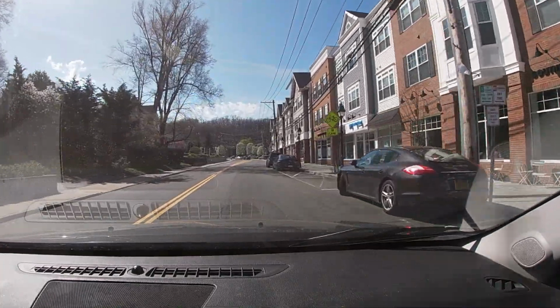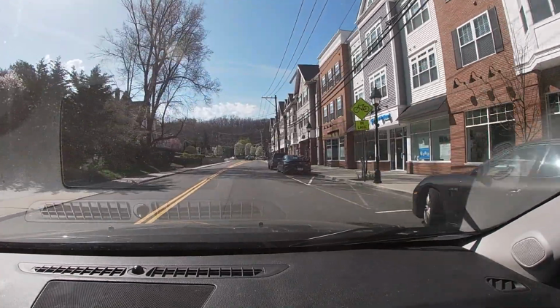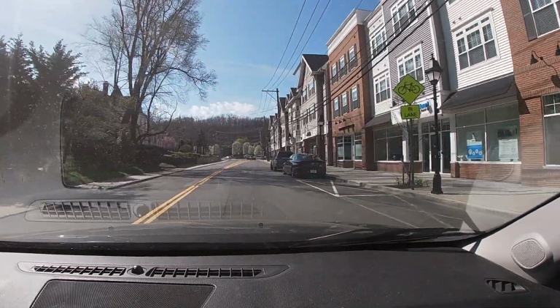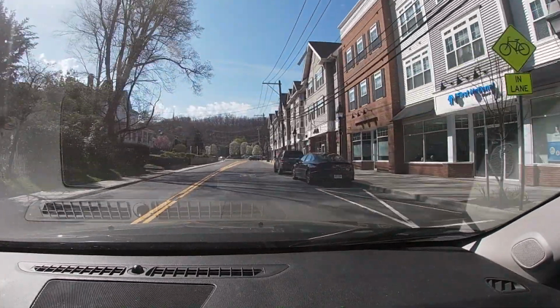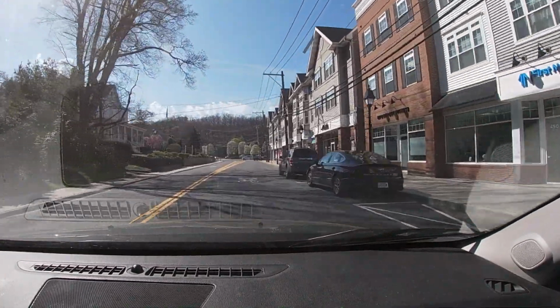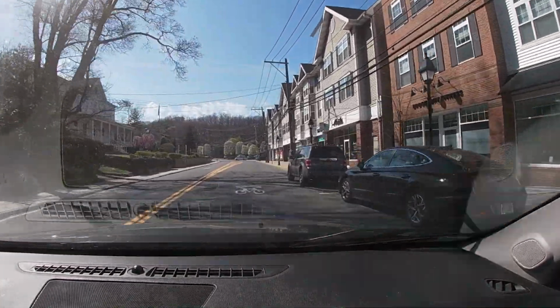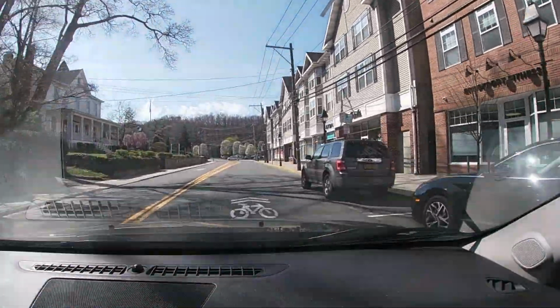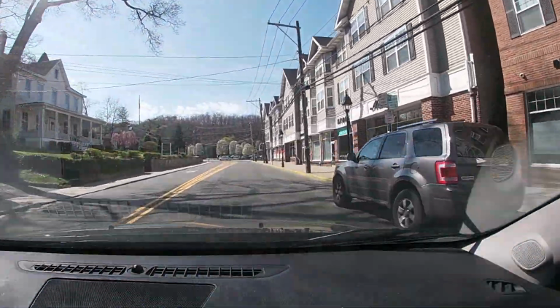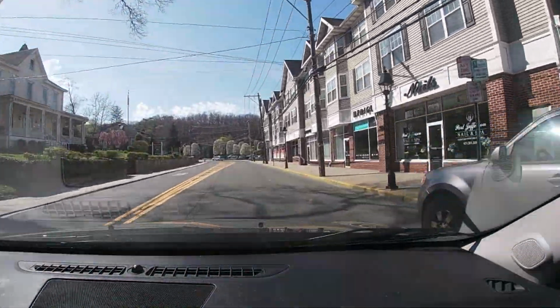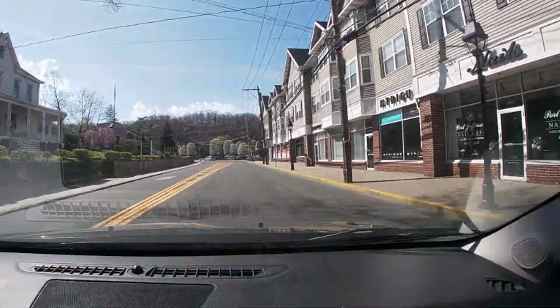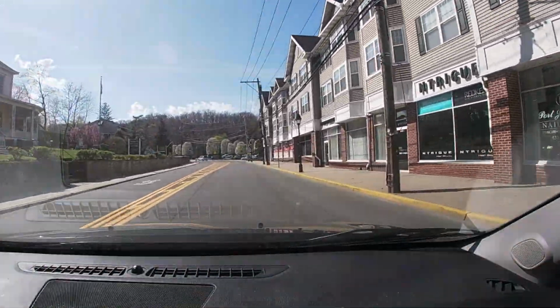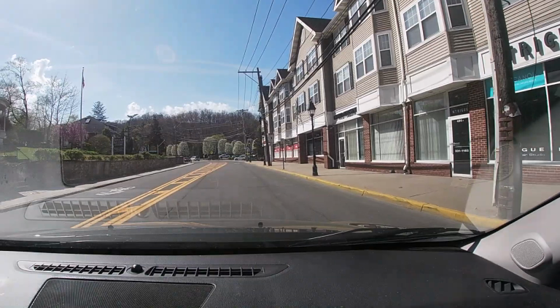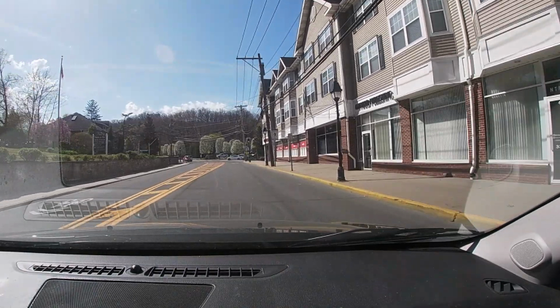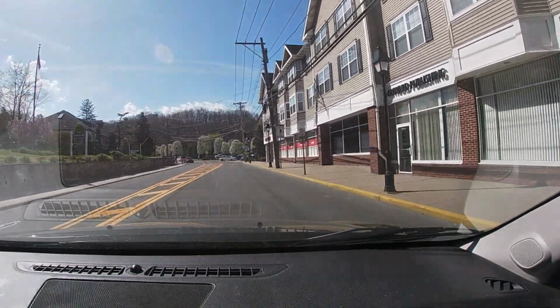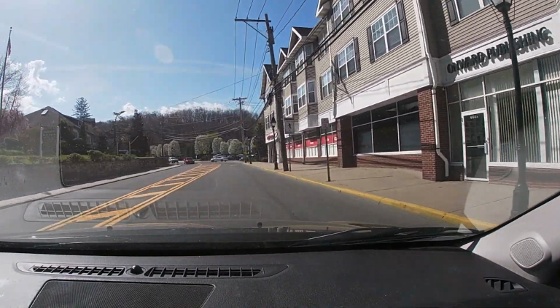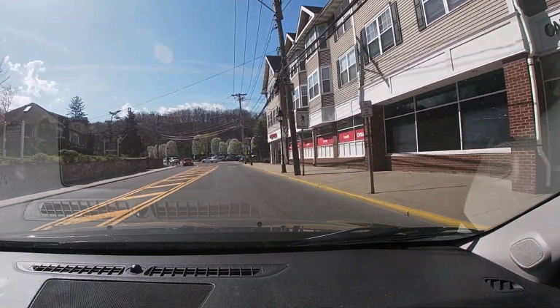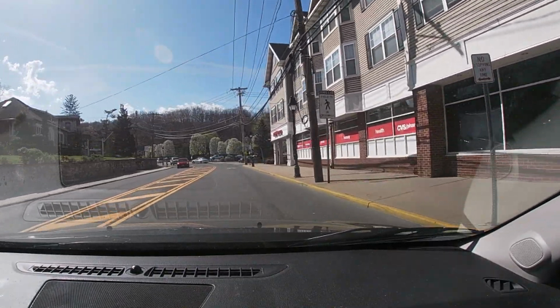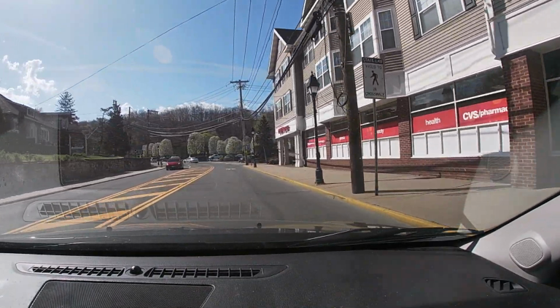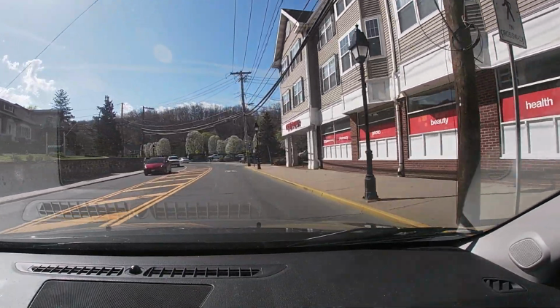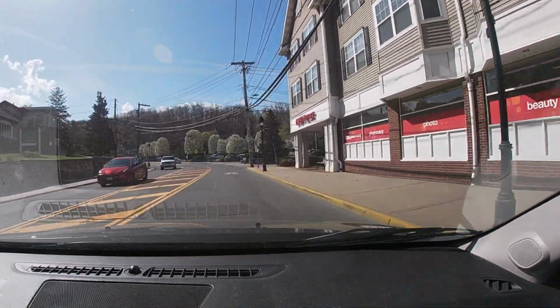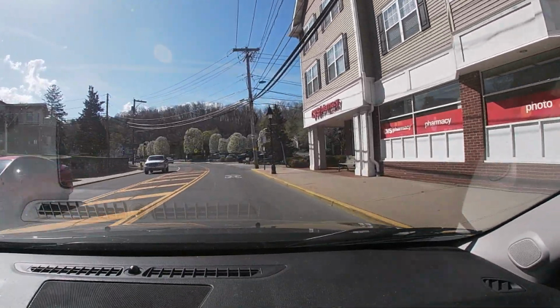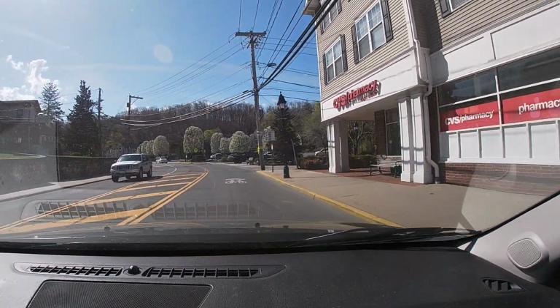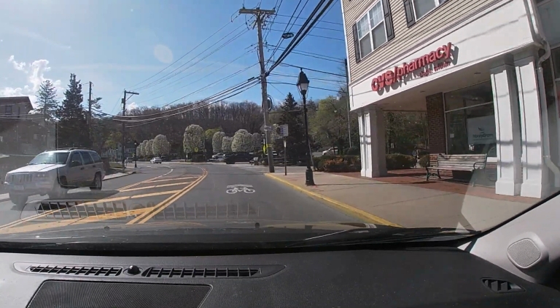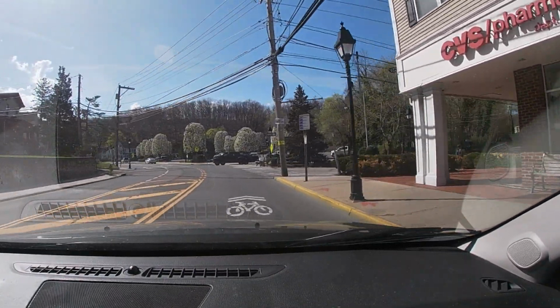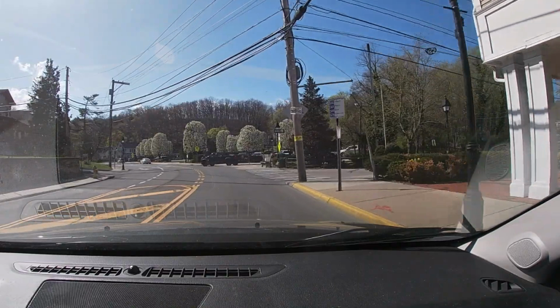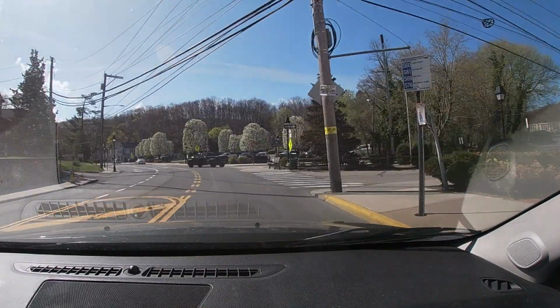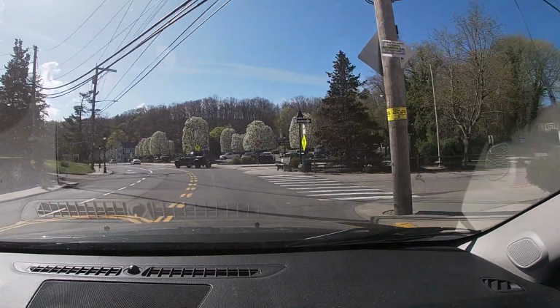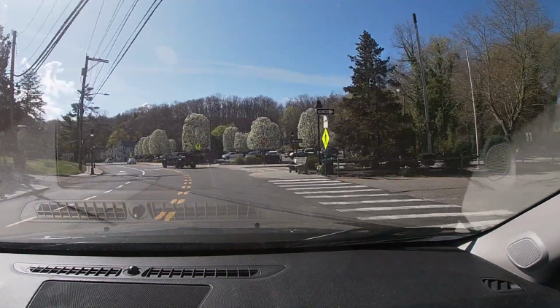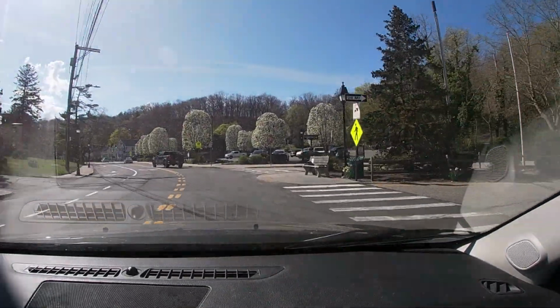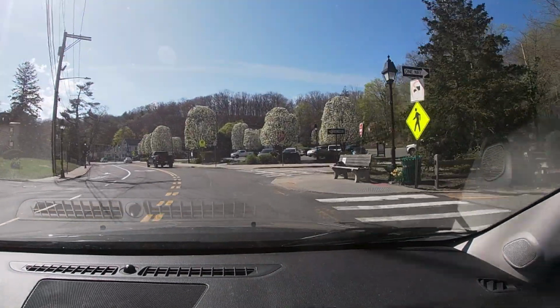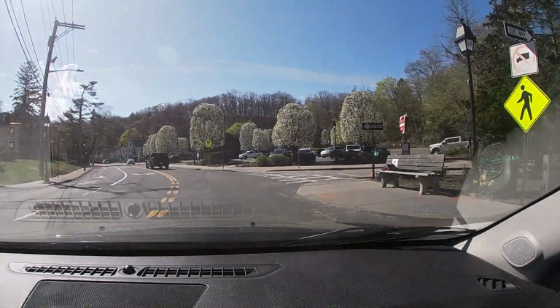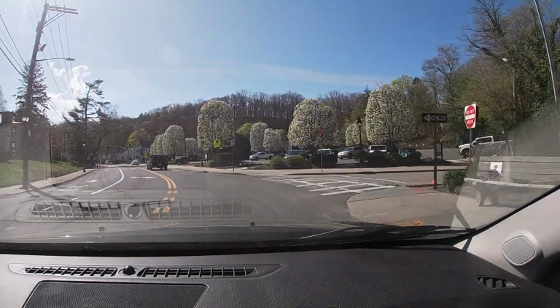On the right here is kind of a new housing apartment complex. This used to be the old Chevy dealership on this piece of property years ago. All those trees on the right are really pretty.